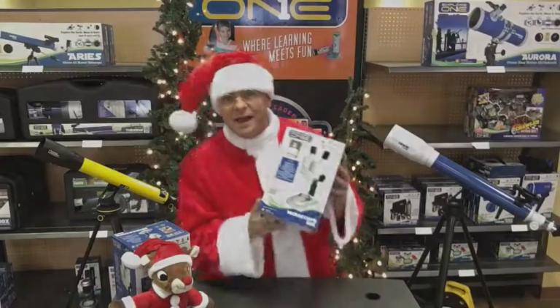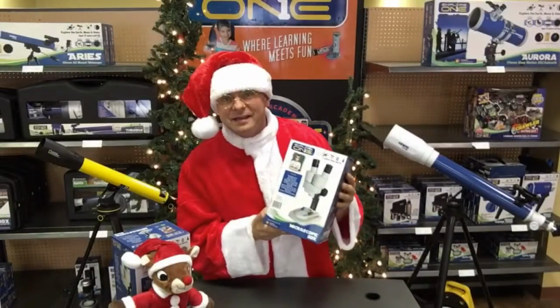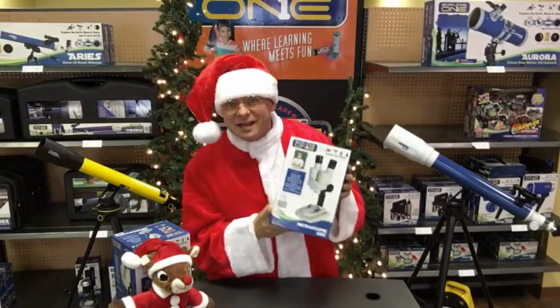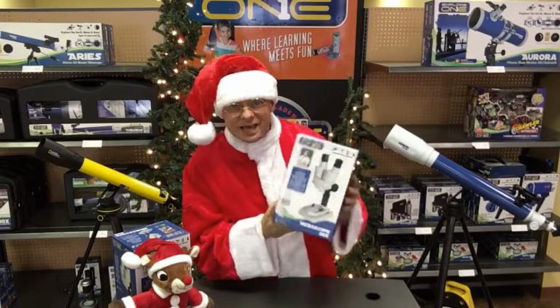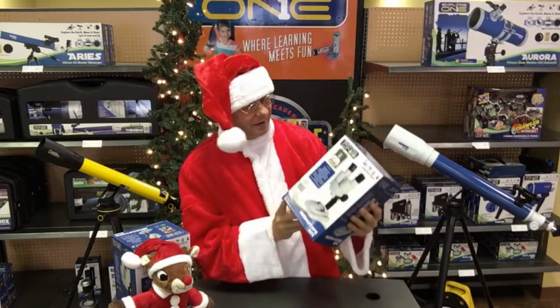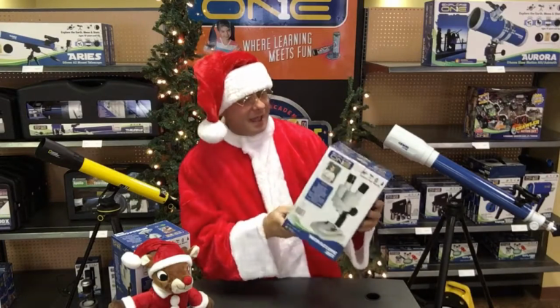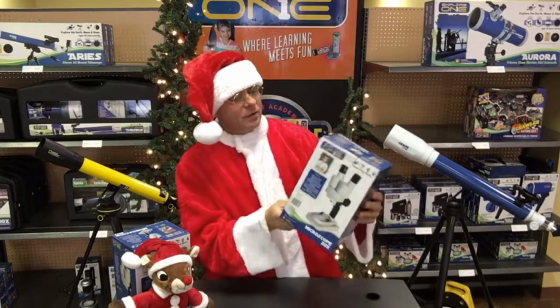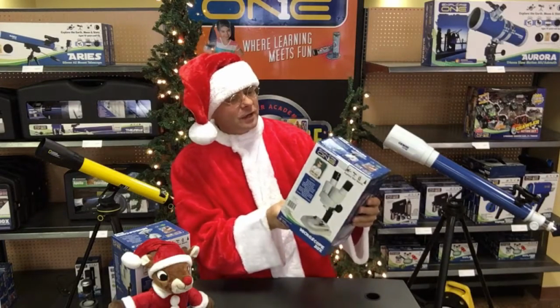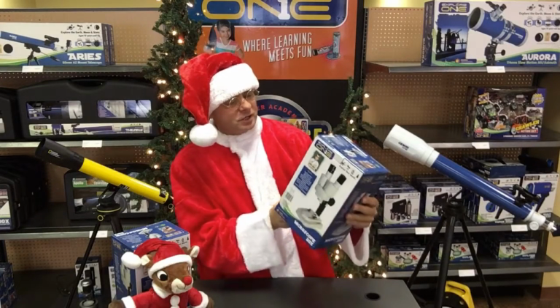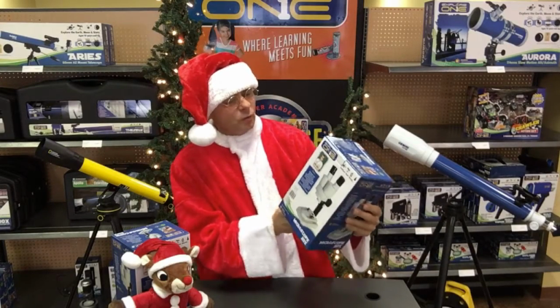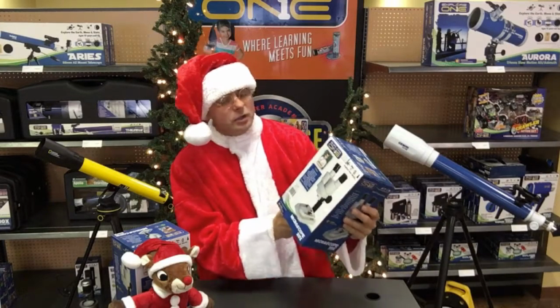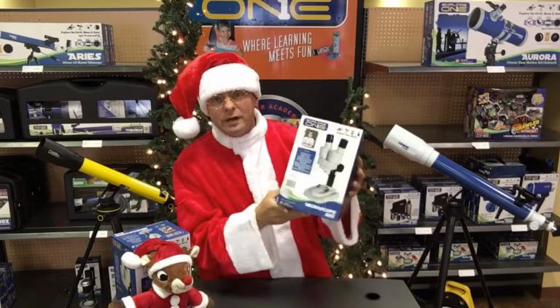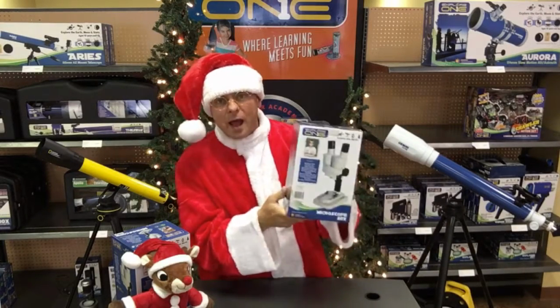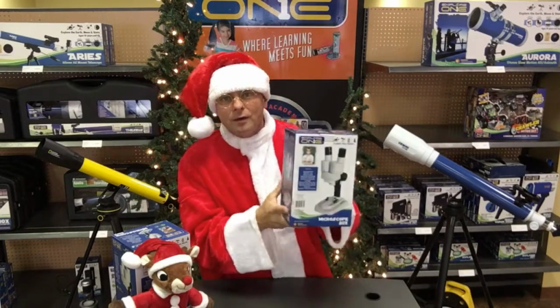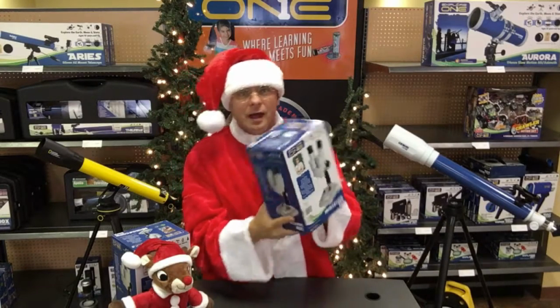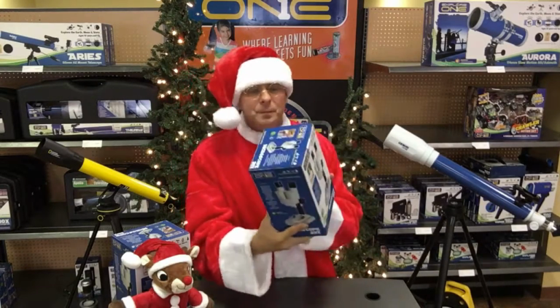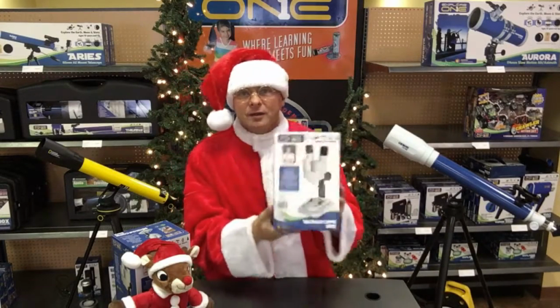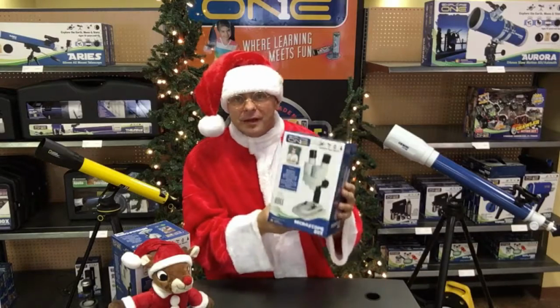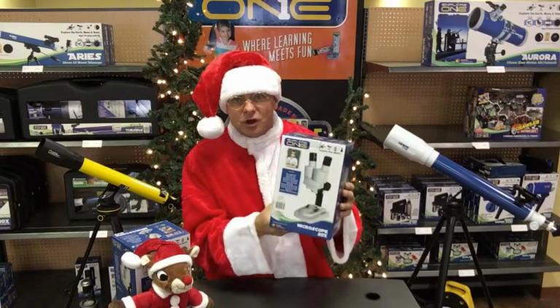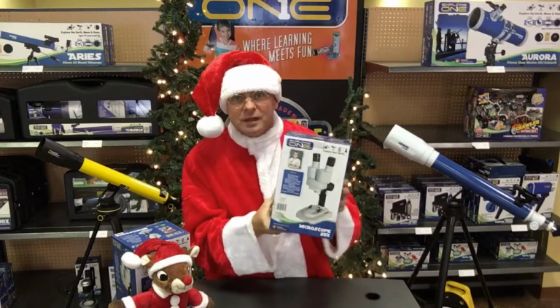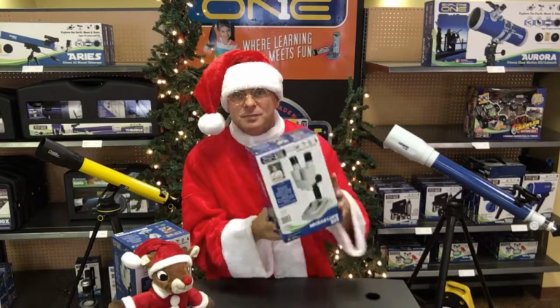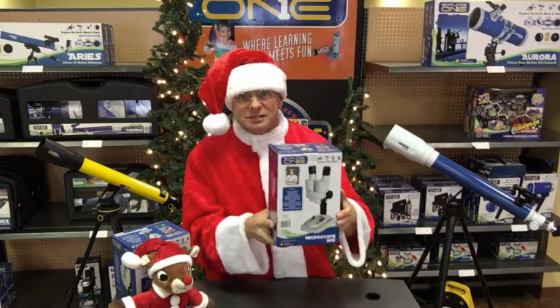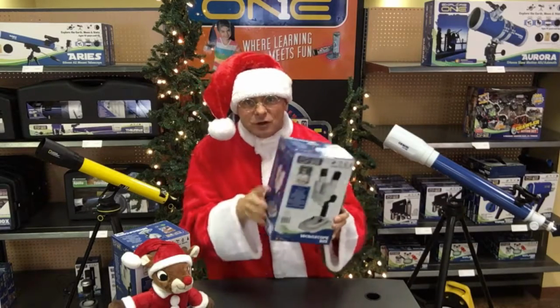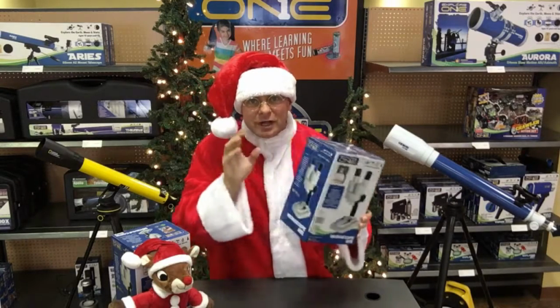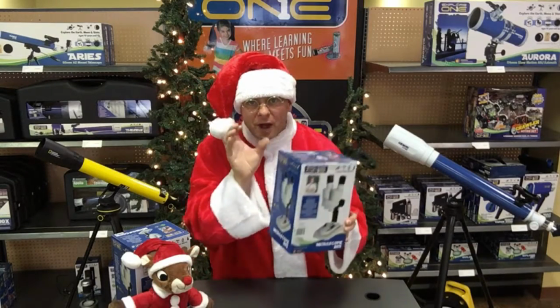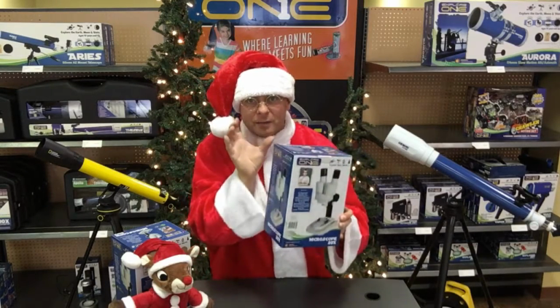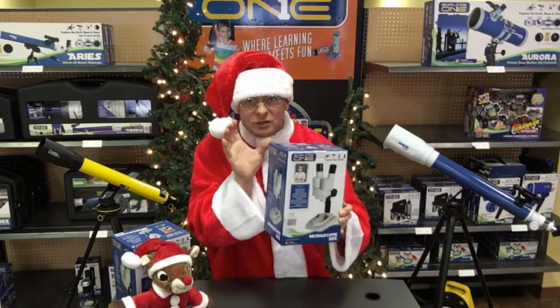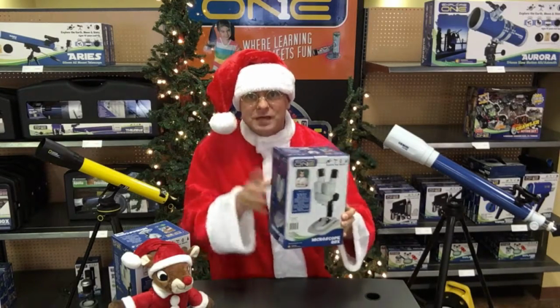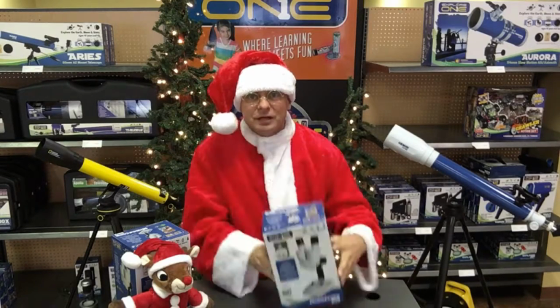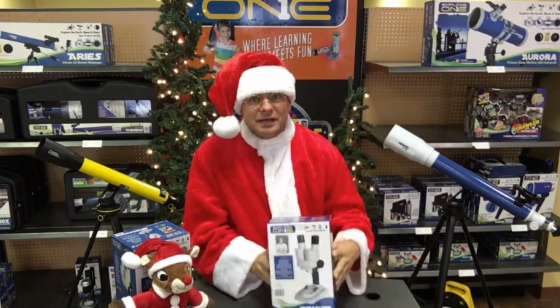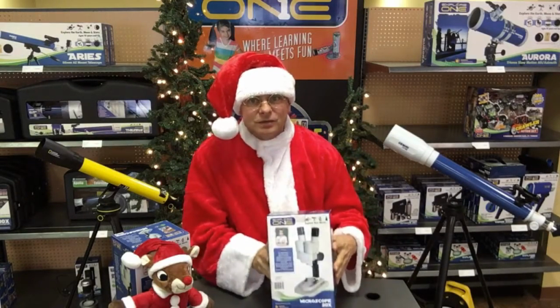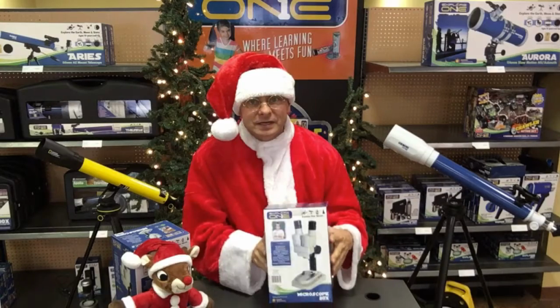Hi kids, ScienceSanta here, and we're going to look at the Explore 1 20 Power Binocular Microscope. When you're looking at binocular microscopes, everything looks like it's in 3D.